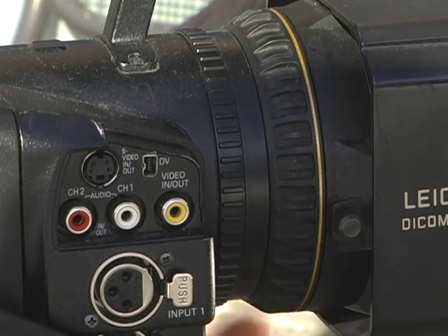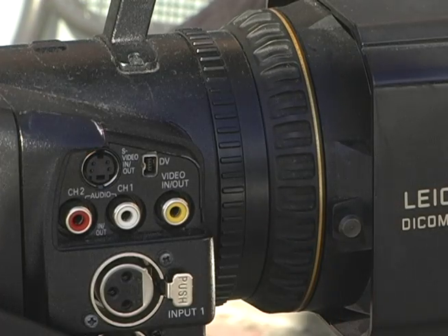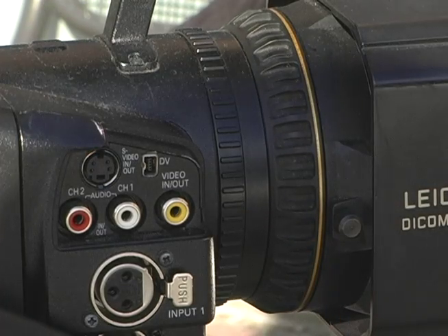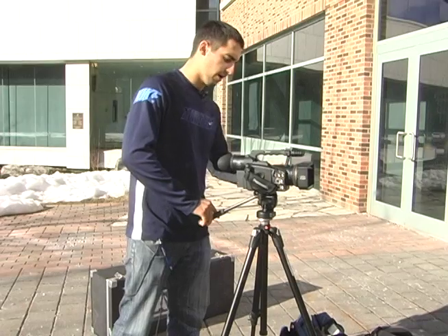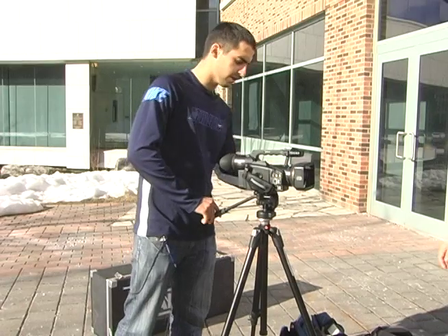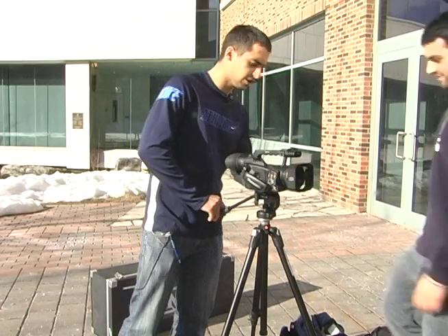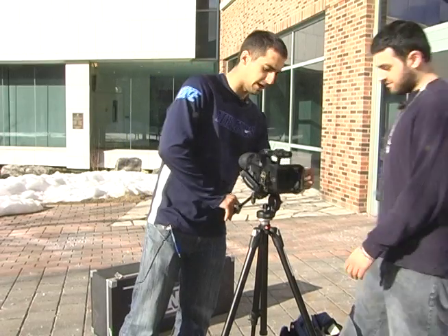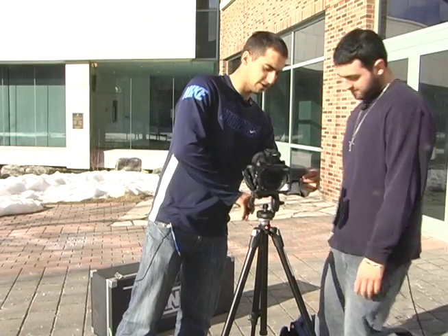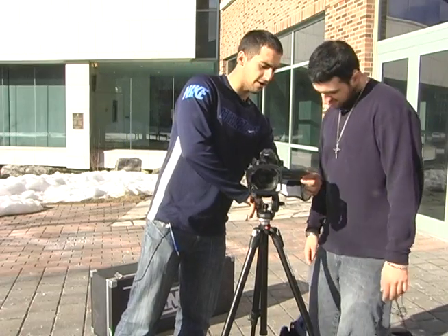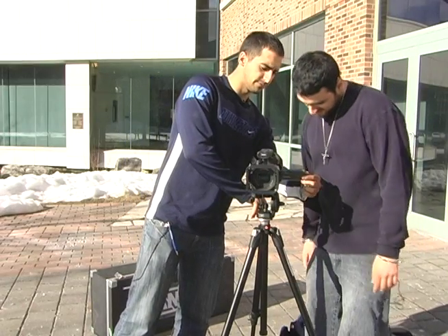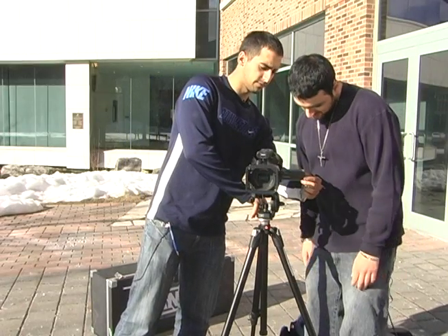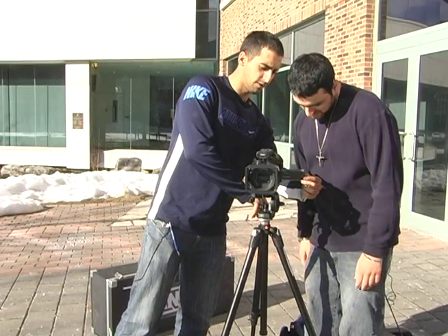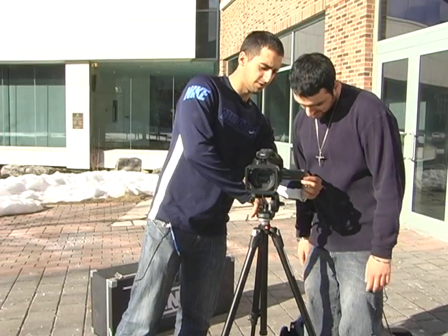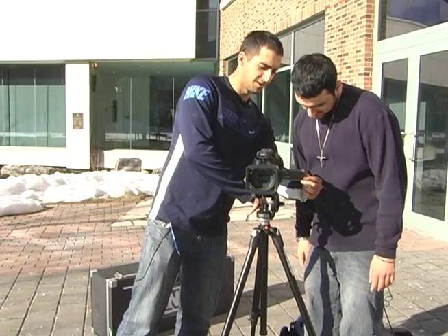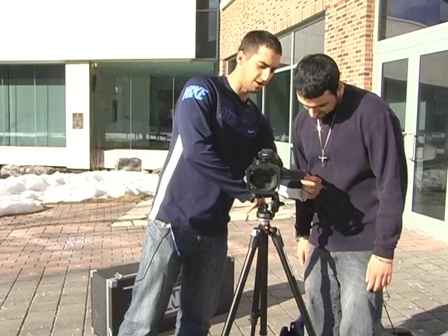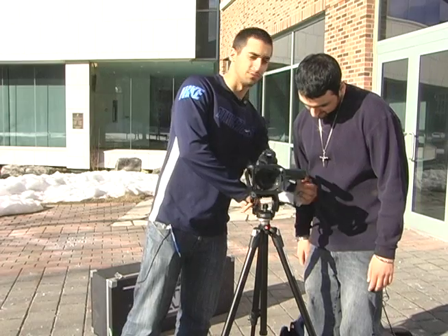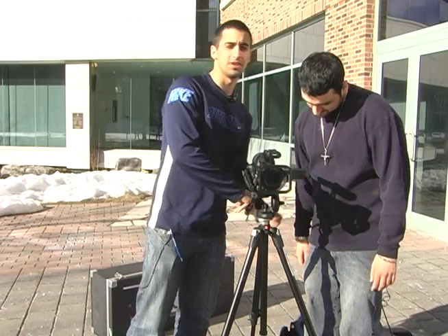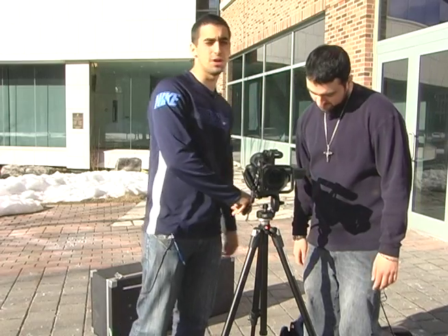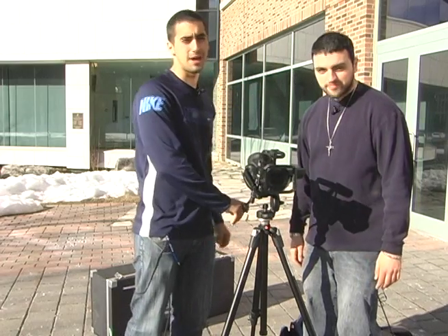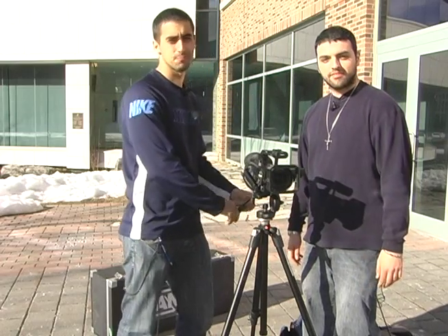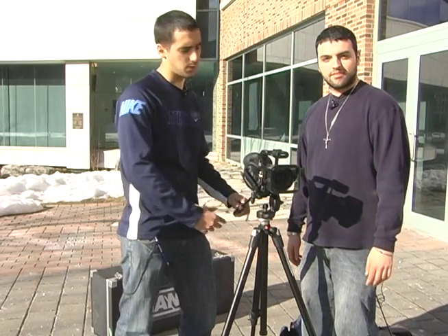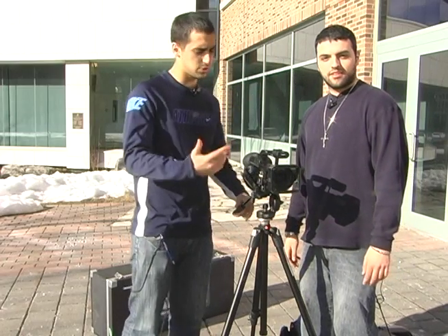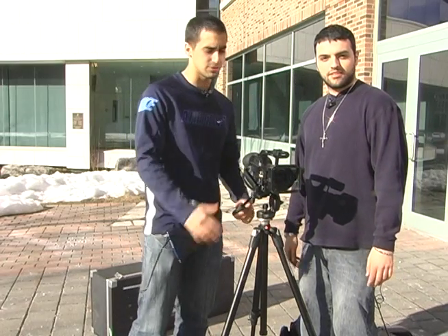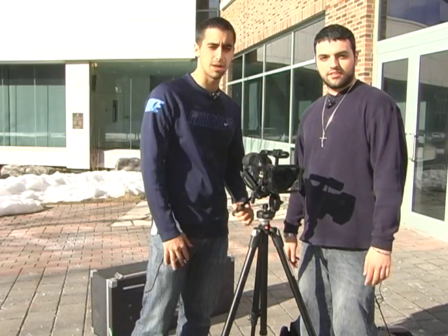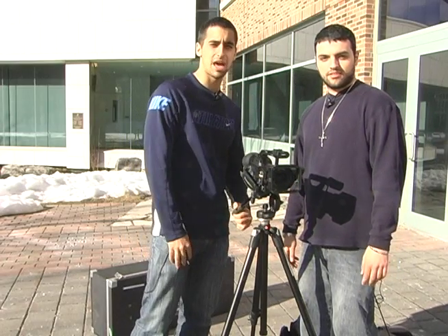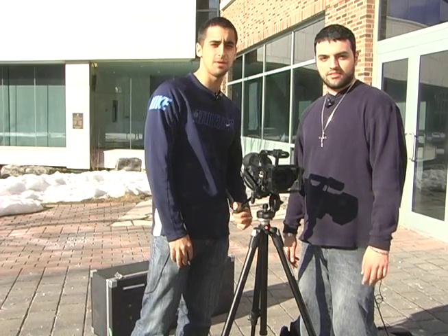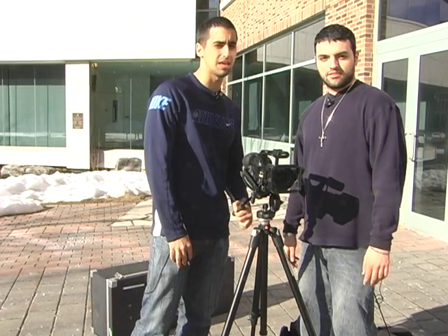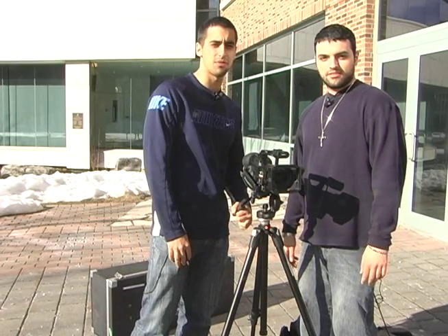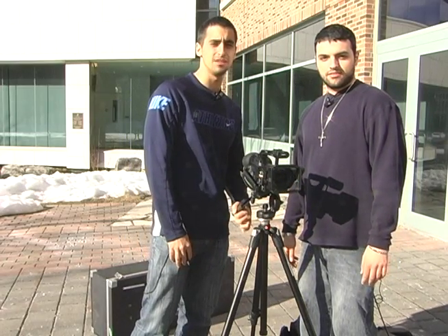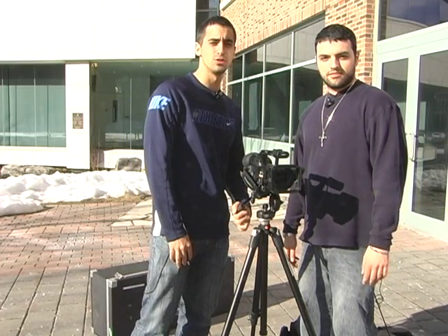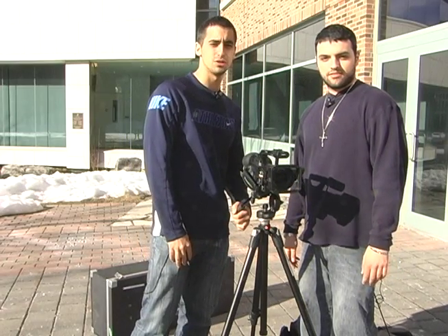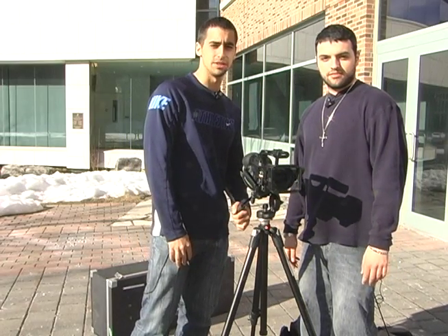How's the shoot? It looks good man, take a look. Oh yeah, it's great. Well there you go guys. I showed you how to set up a camera and get it ready to shoot your scene.